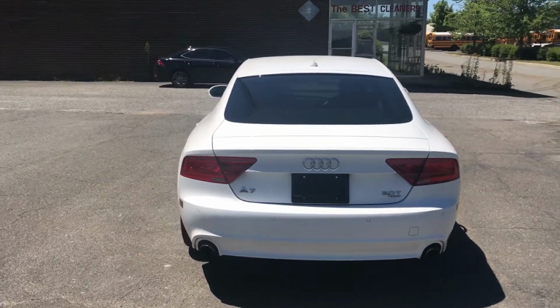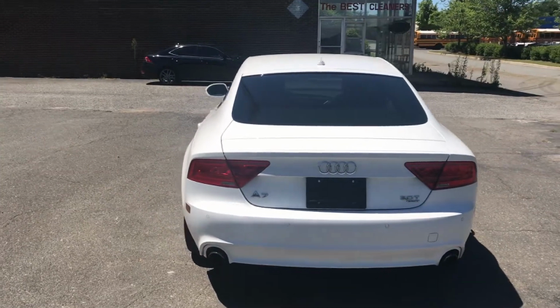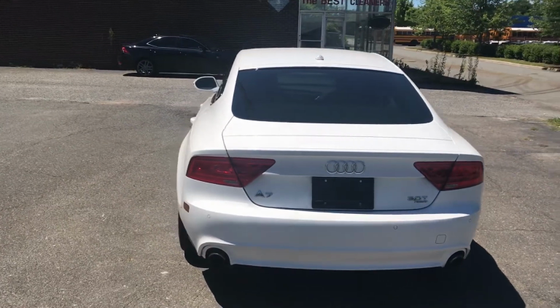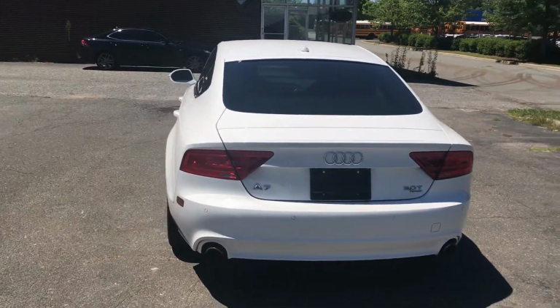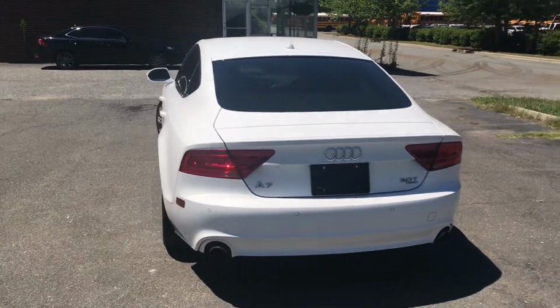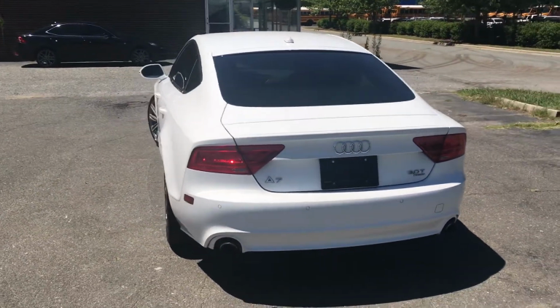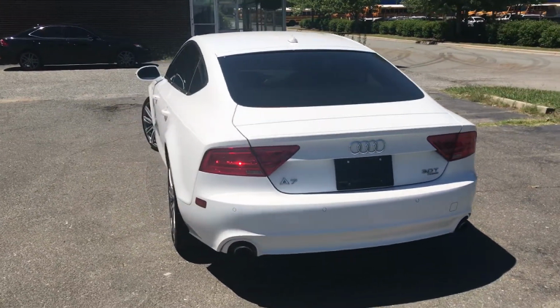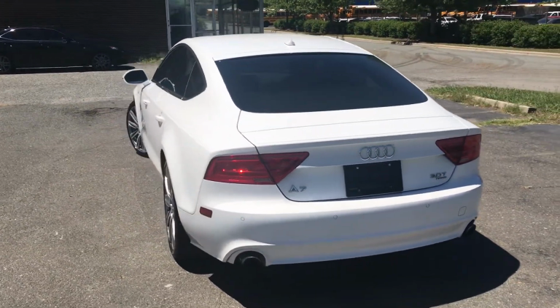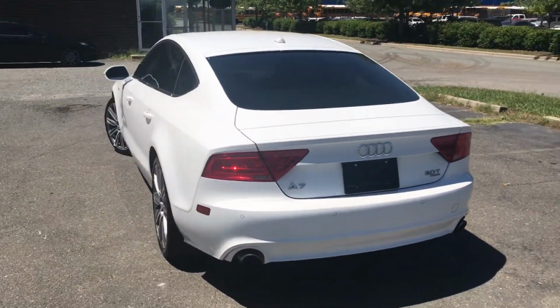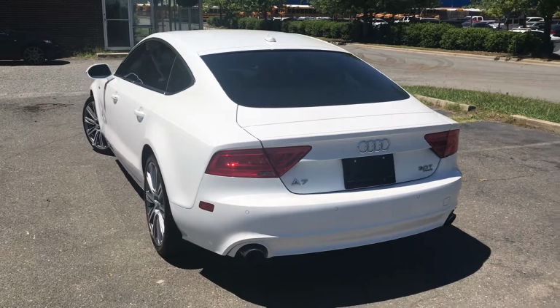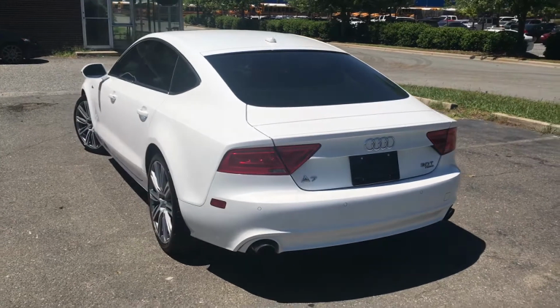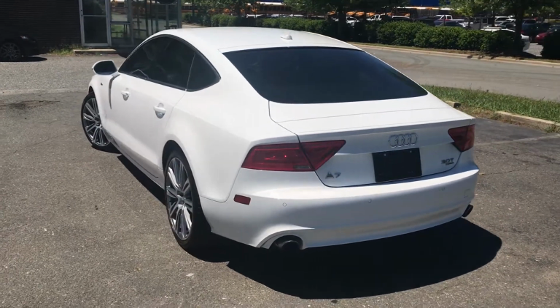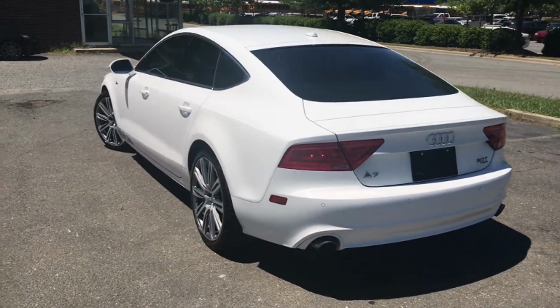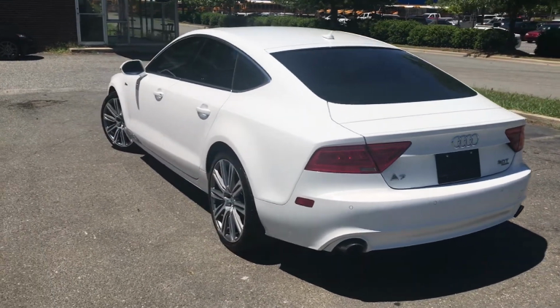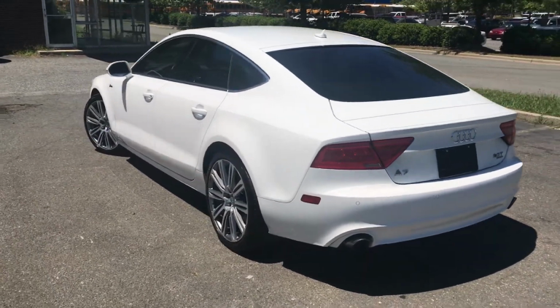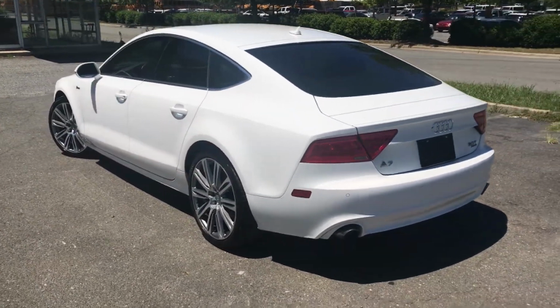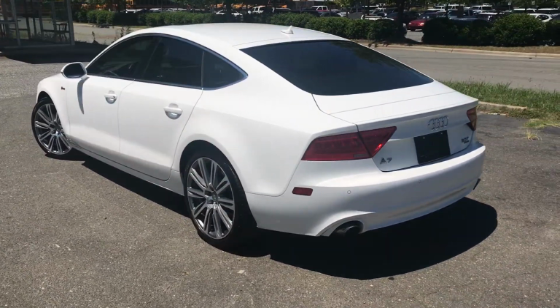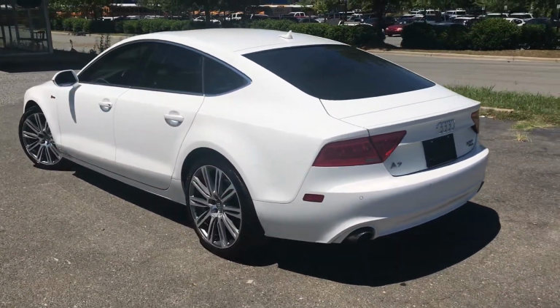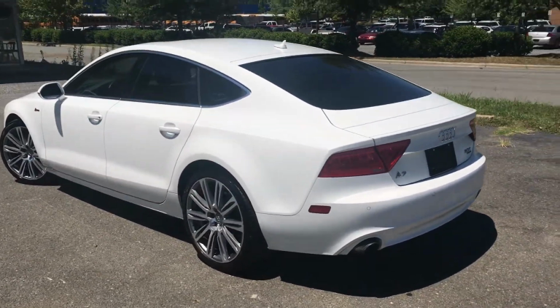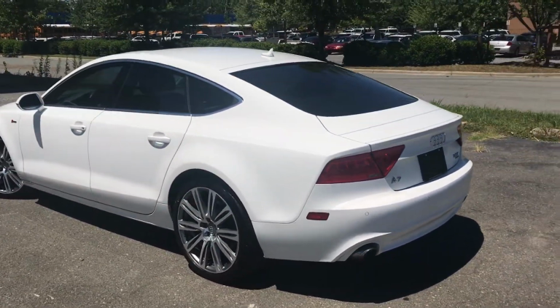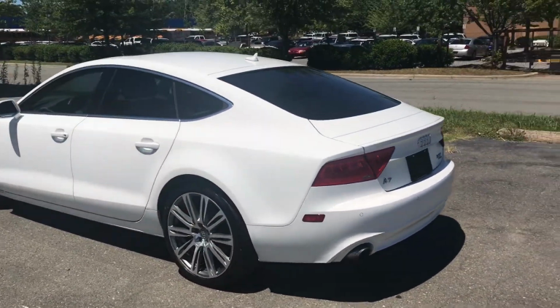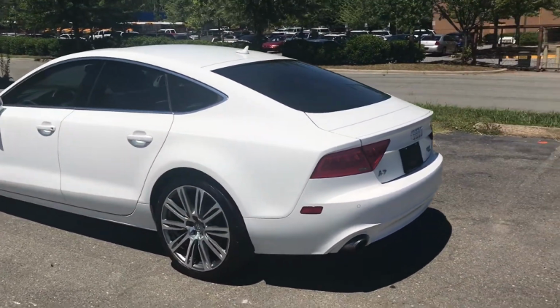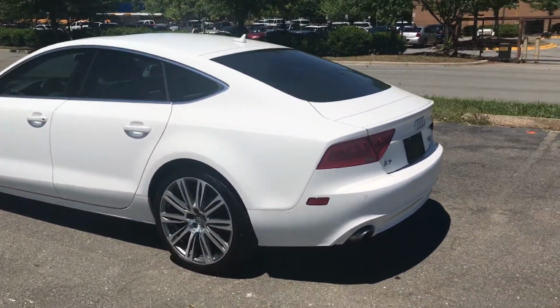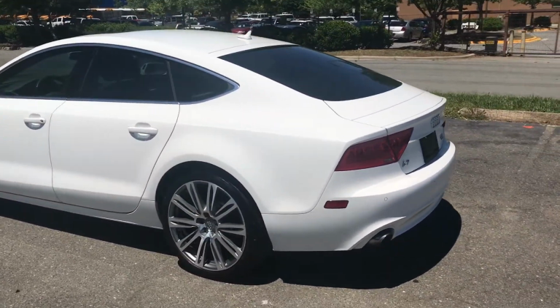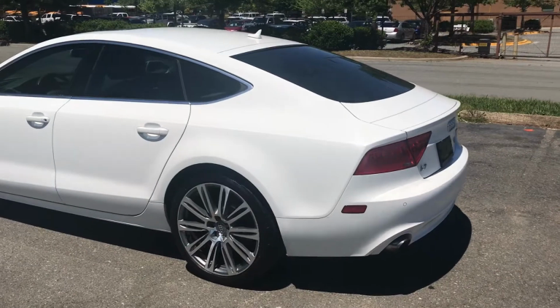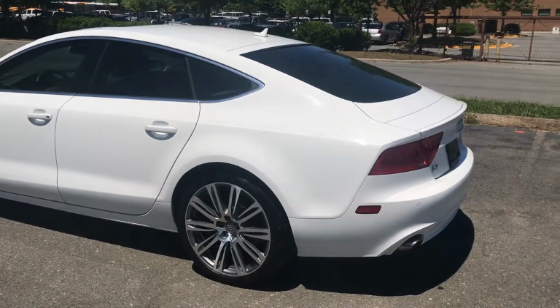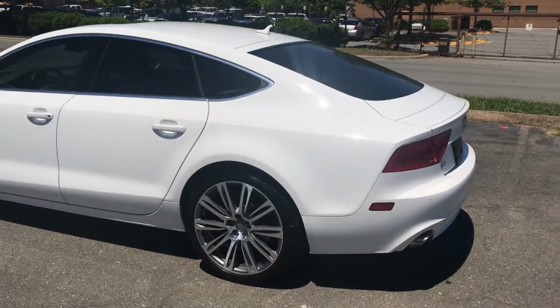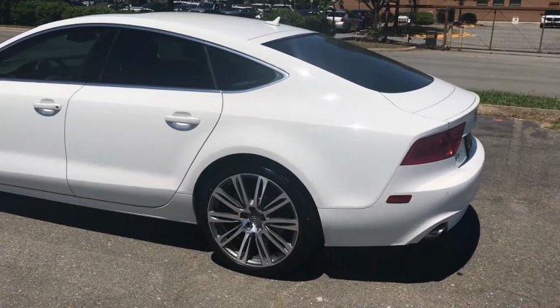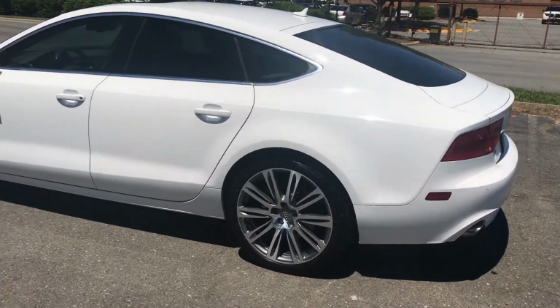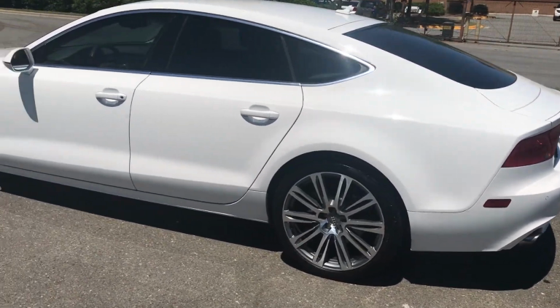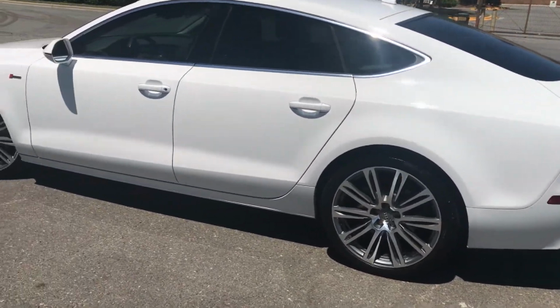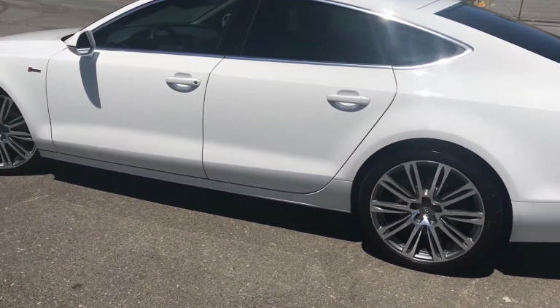Hello, everyone. I'm Brian with Carolina Auto Imports, here in Charlotte, North Carolina. Today's featured vehicle is this amazing 2012 Audi A7 Premium Plus.